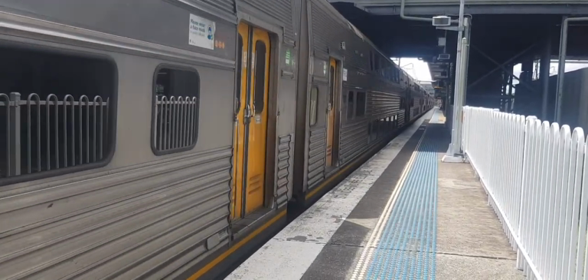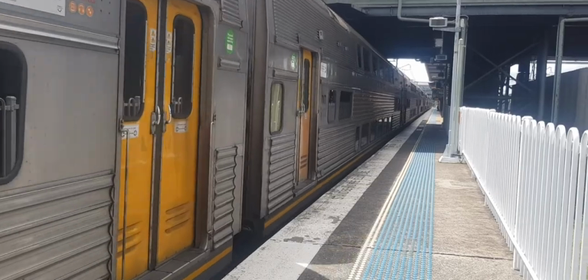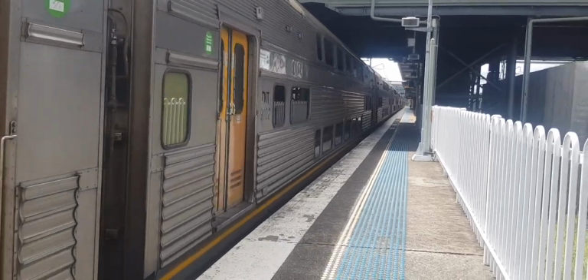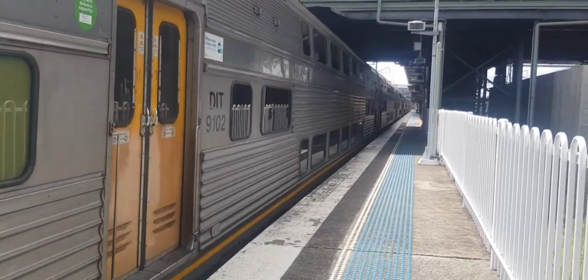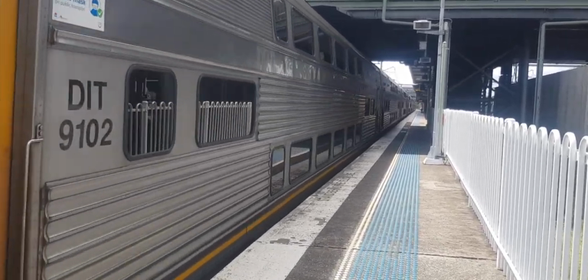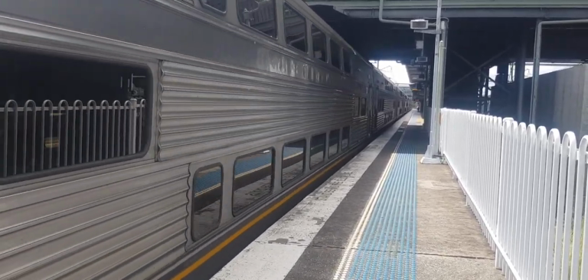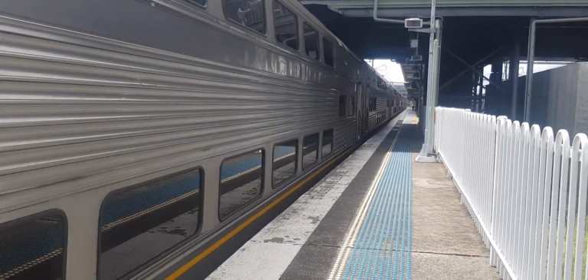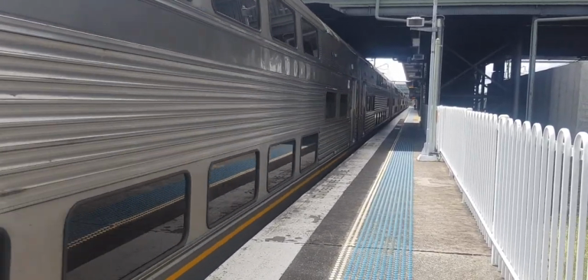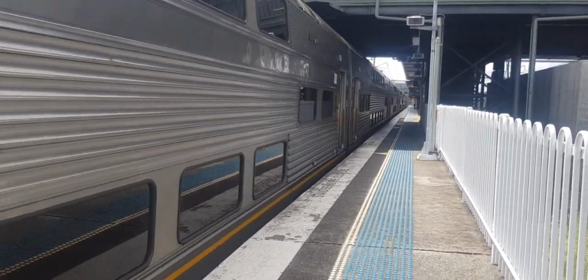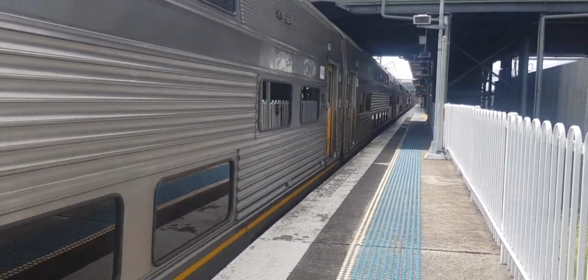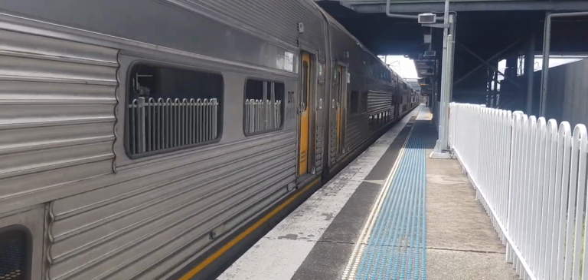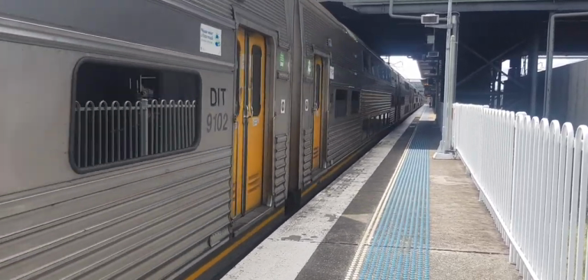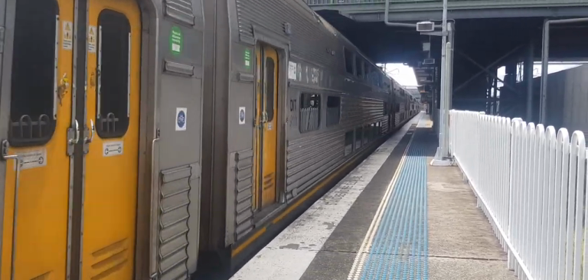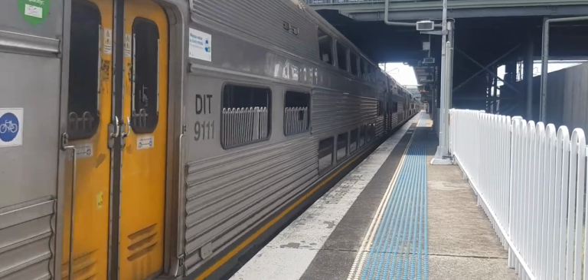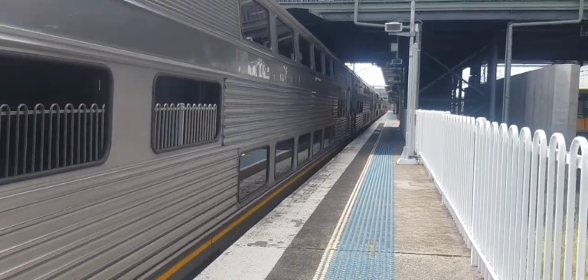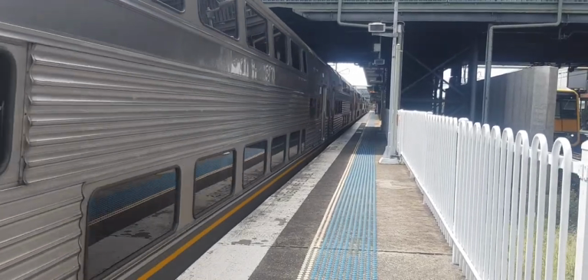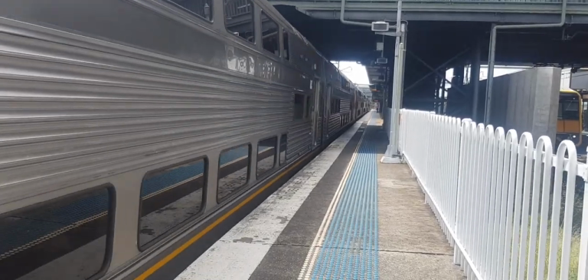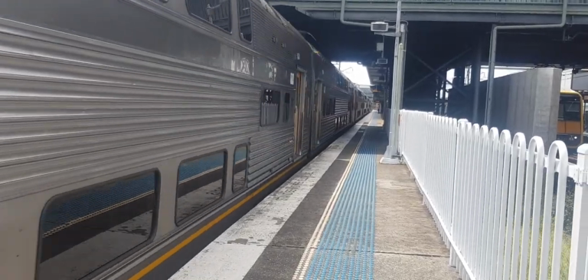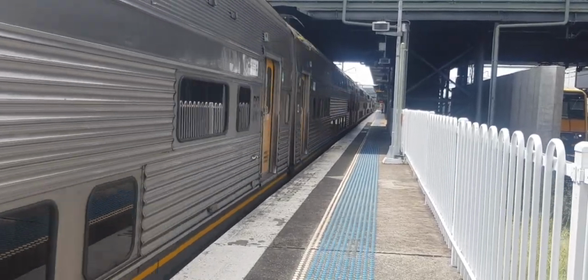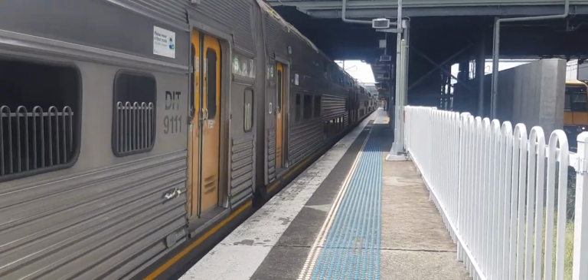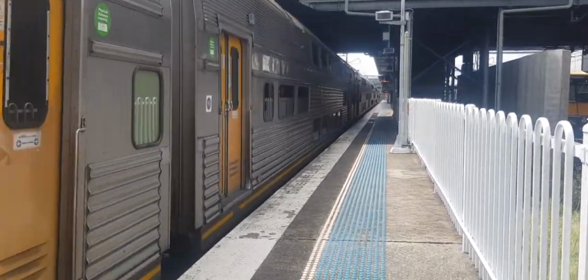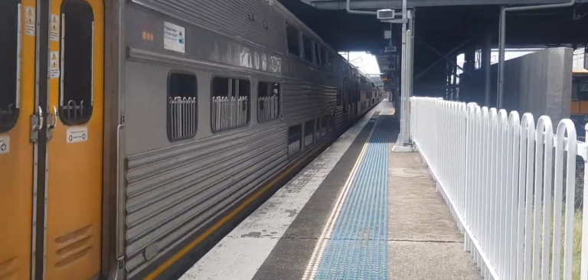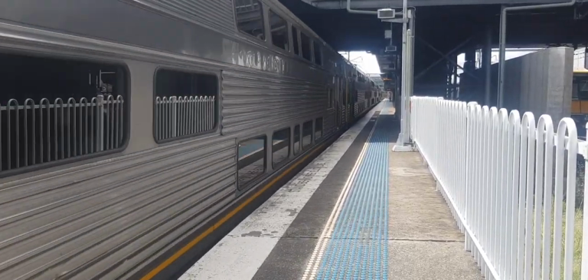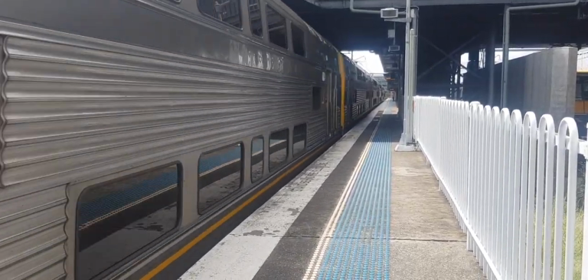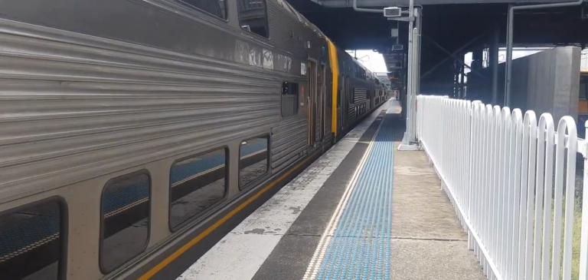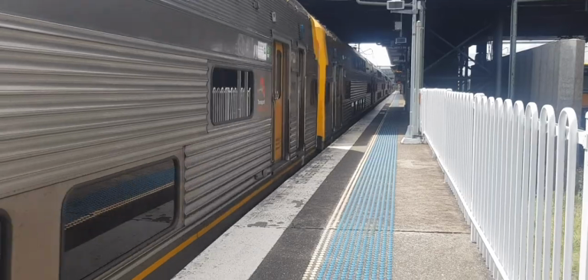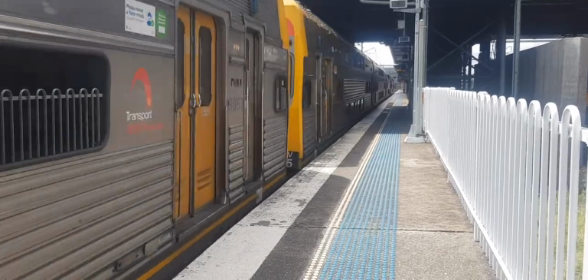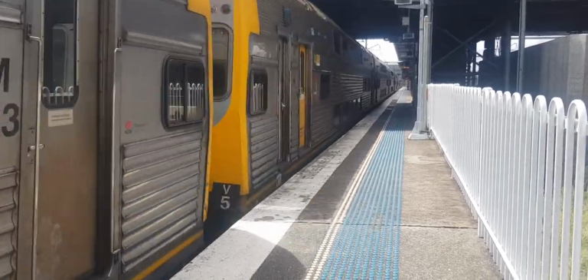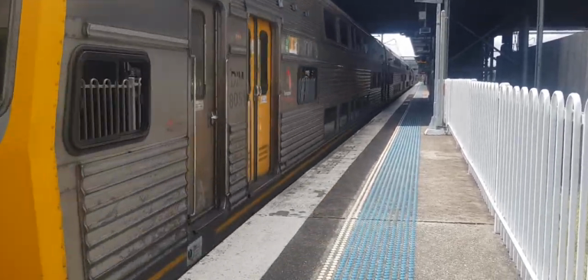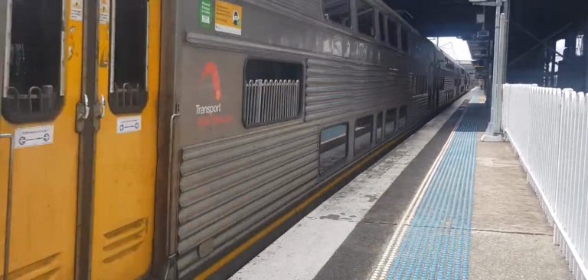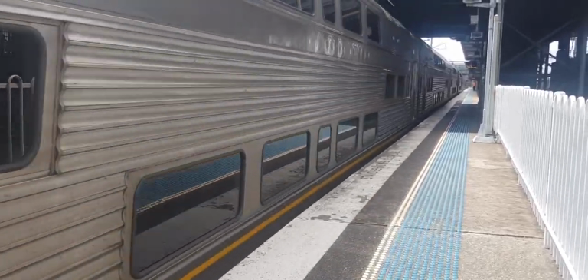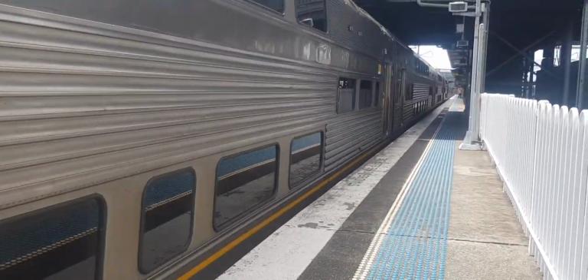We have a V-set departing platform number three. It's going to Central. First stop will be Epping, then Stratfield, and Central. The front half of the V-set is something, I don't know. The rear half is V-5.